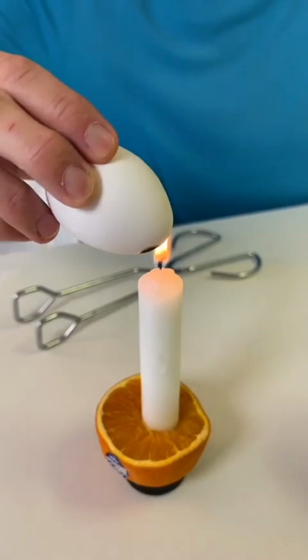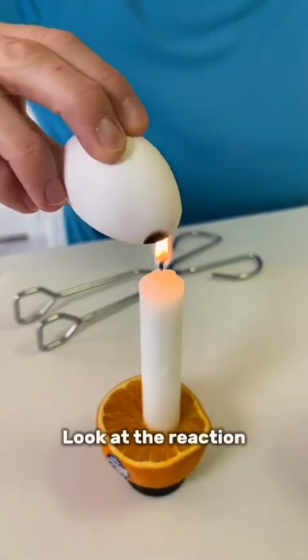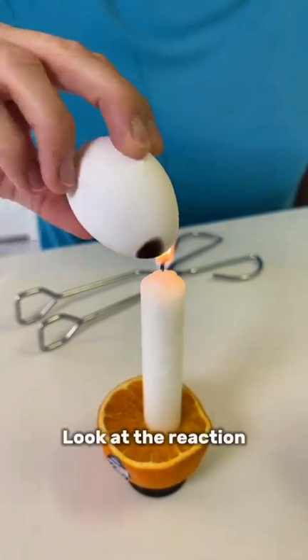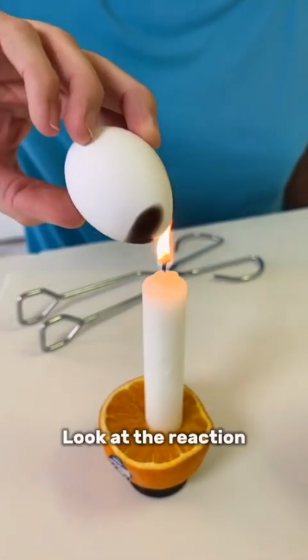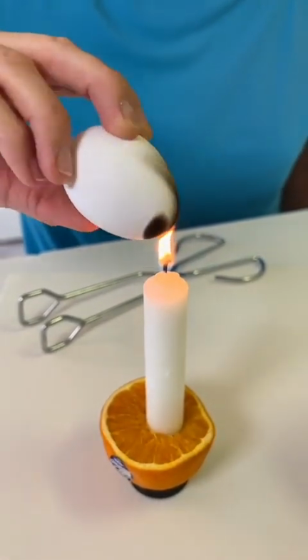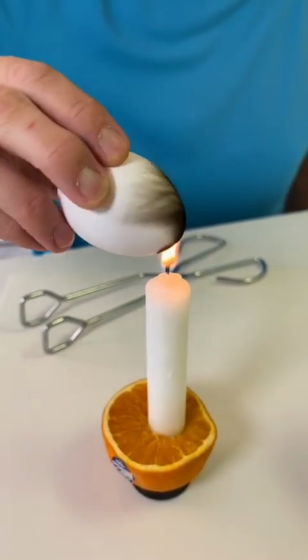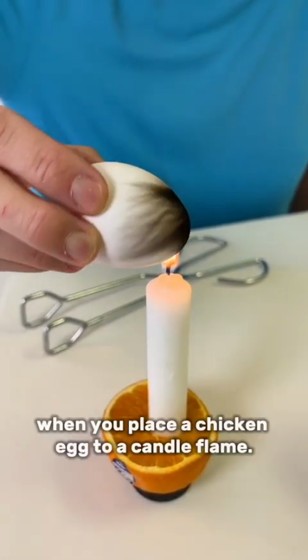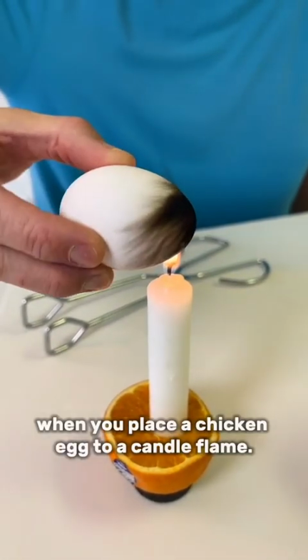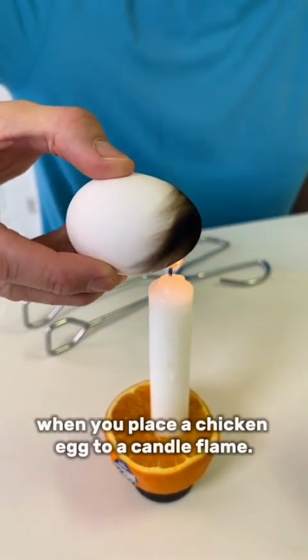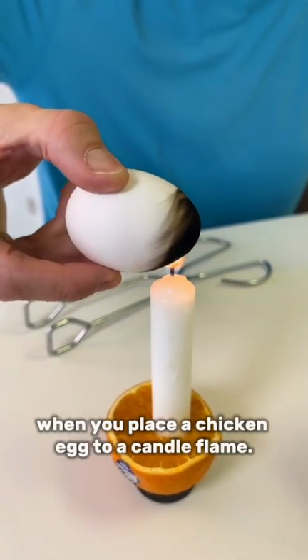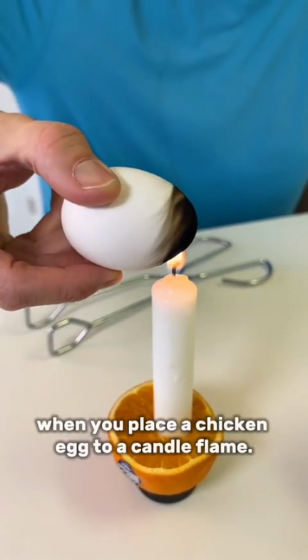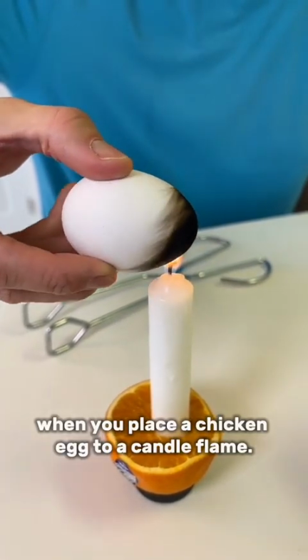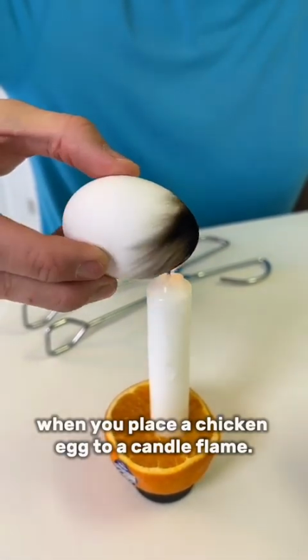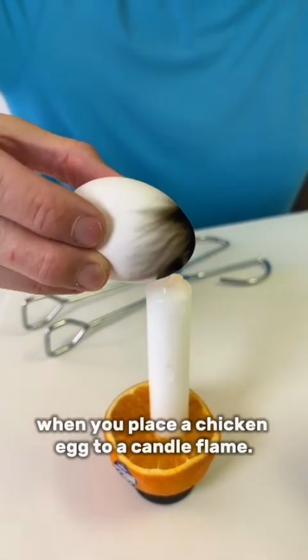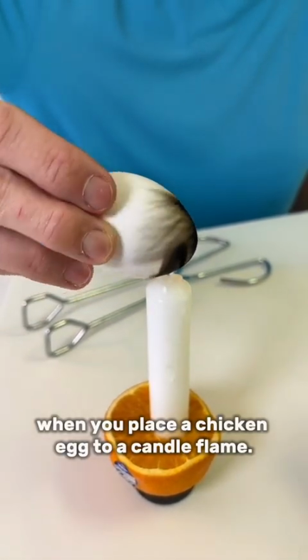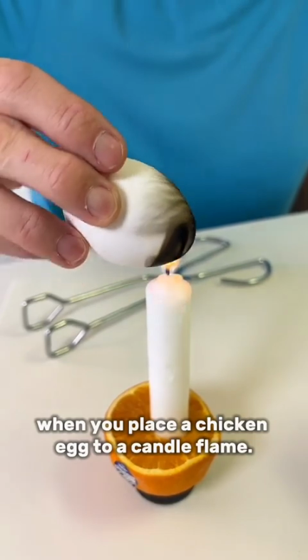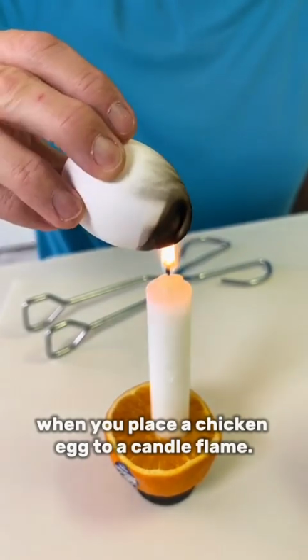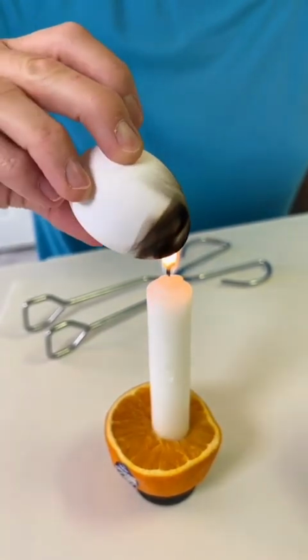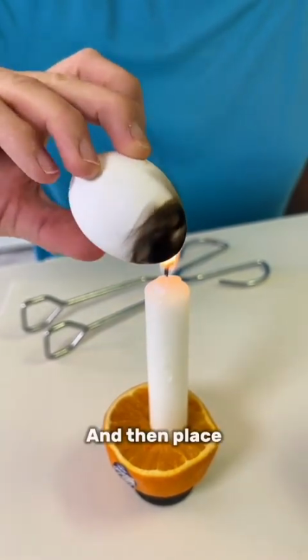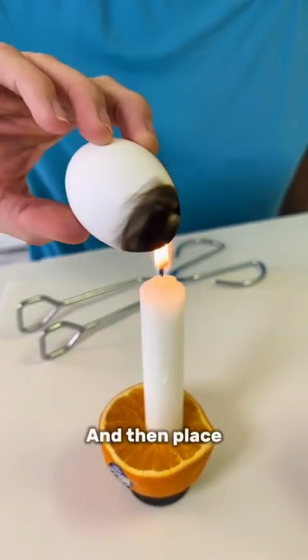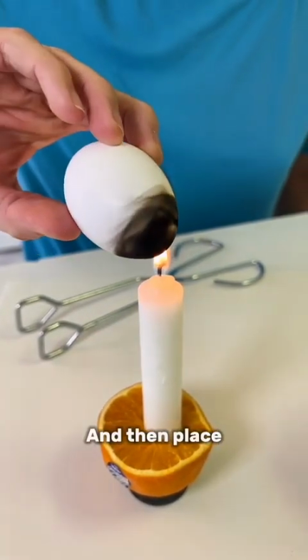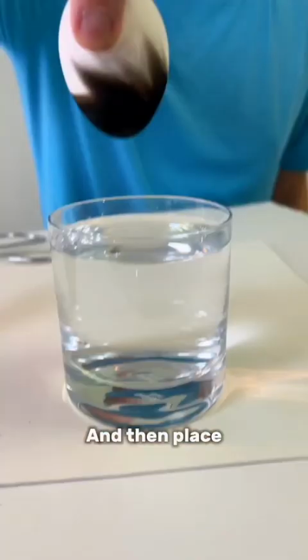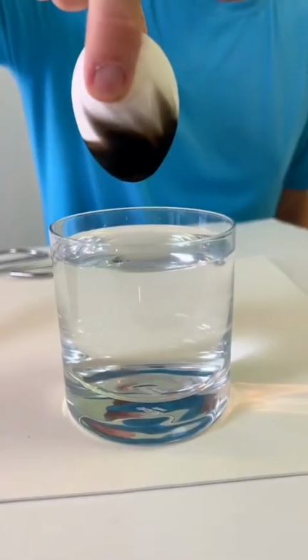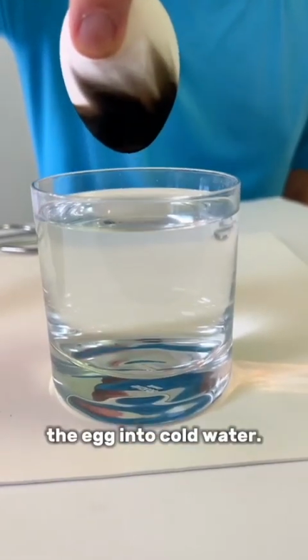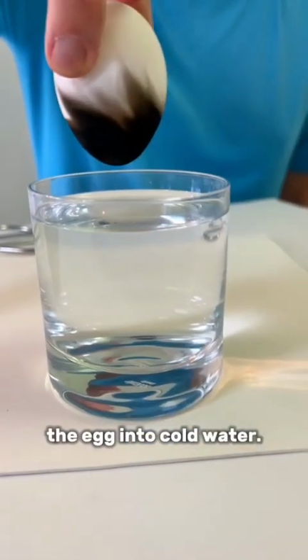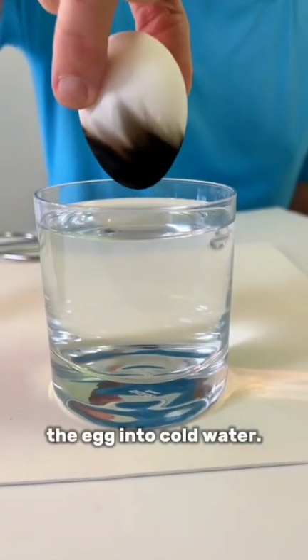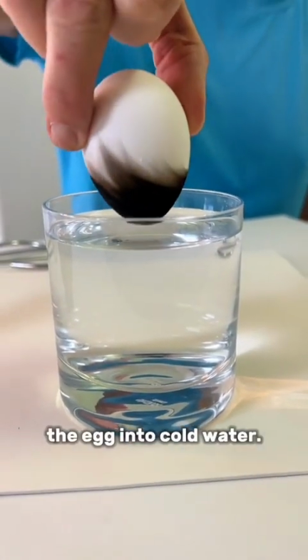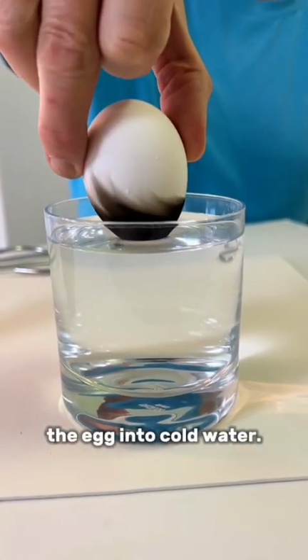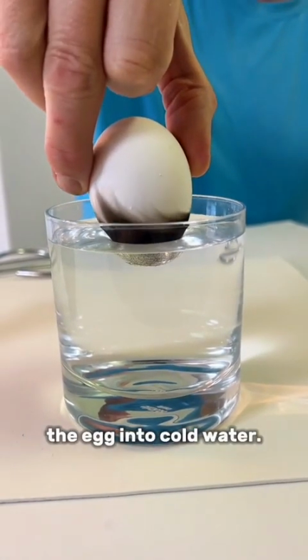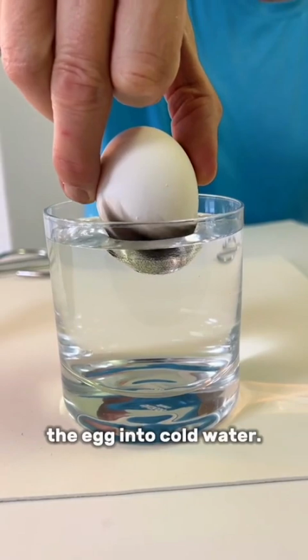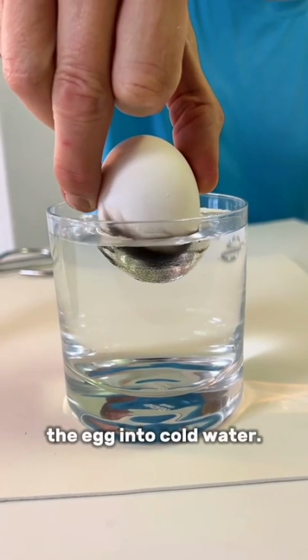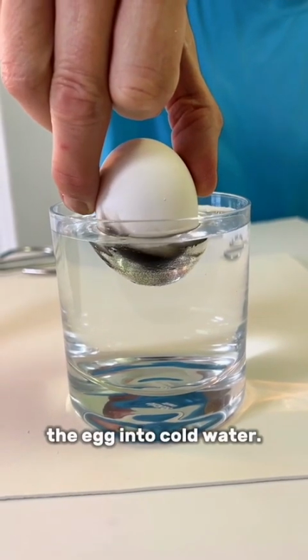Look at the reaction when you place a chicken egg to a candle flame, and then place the egg into cold water.